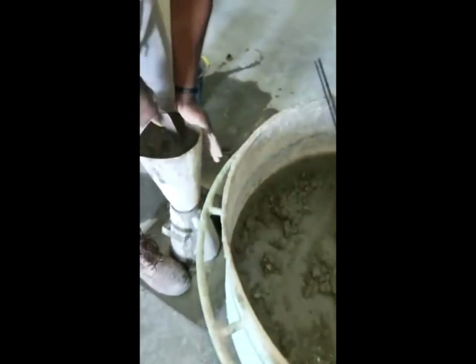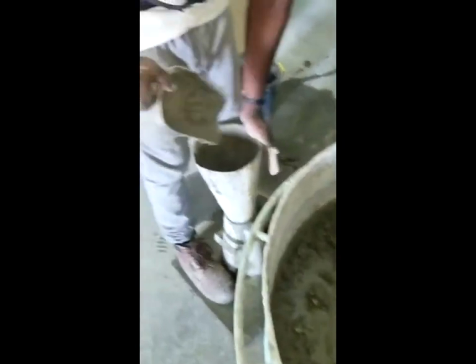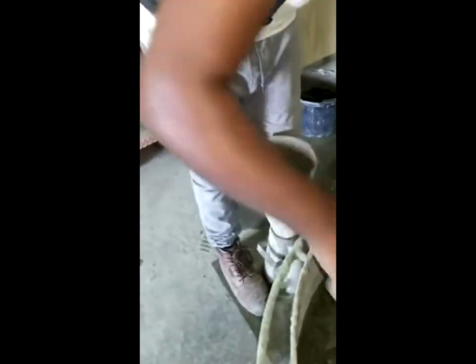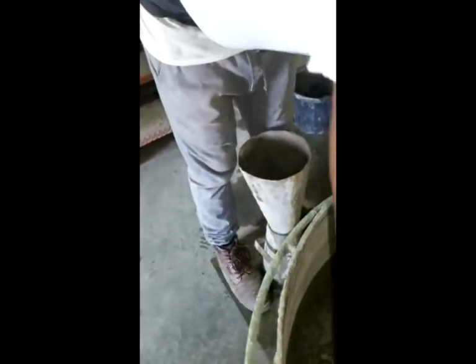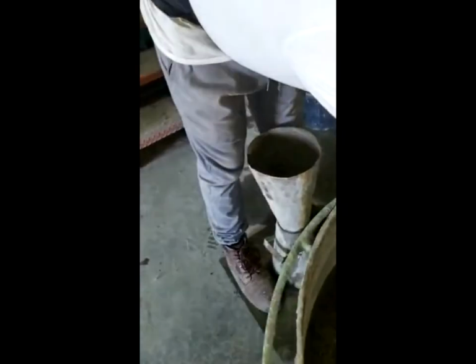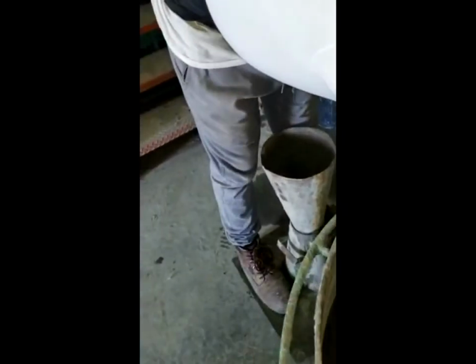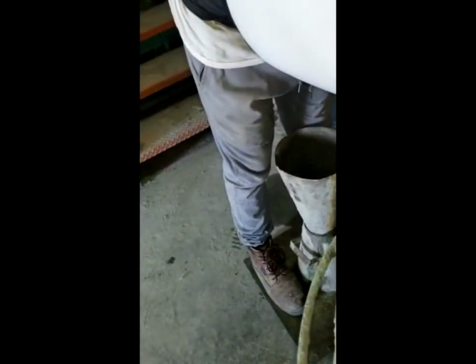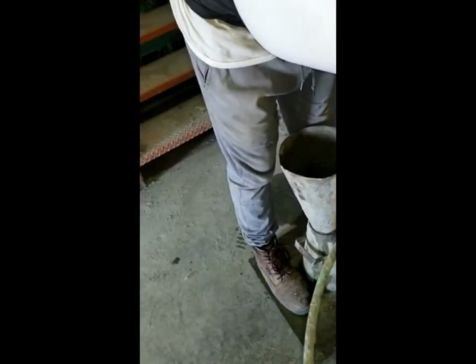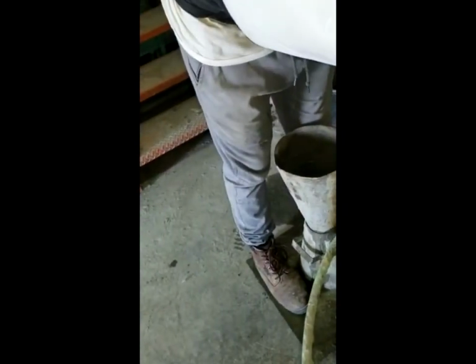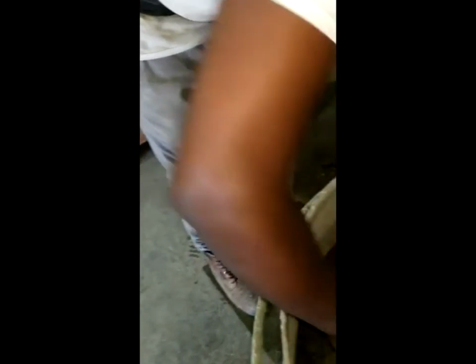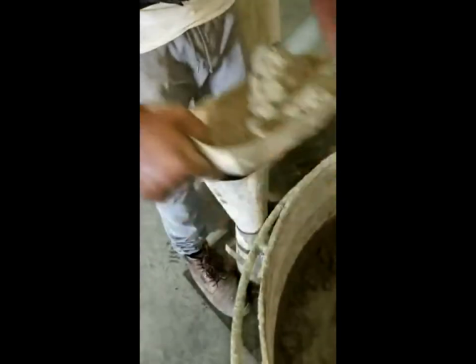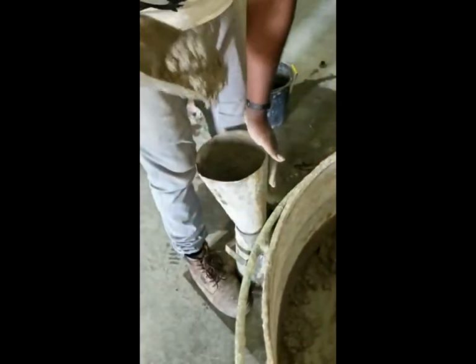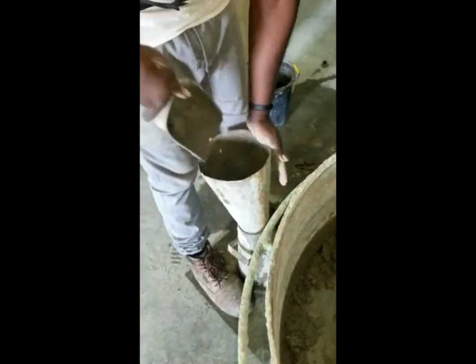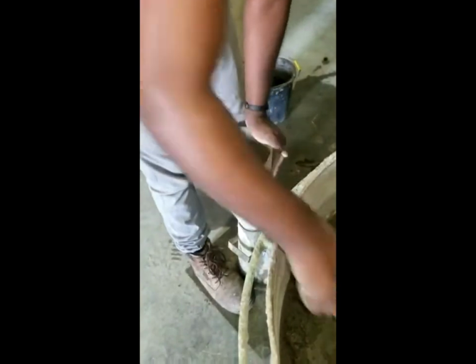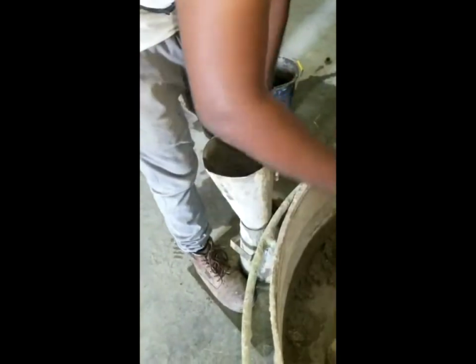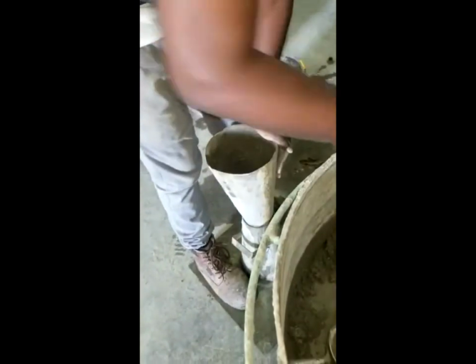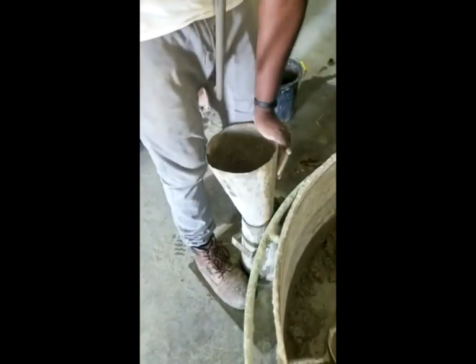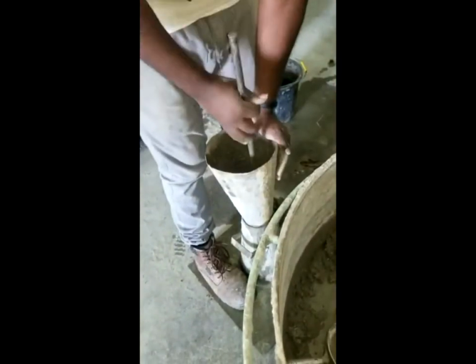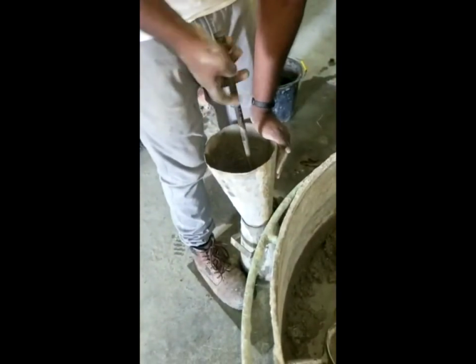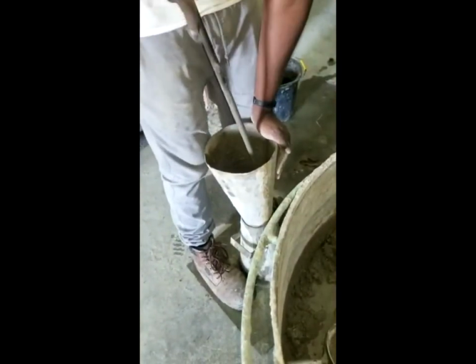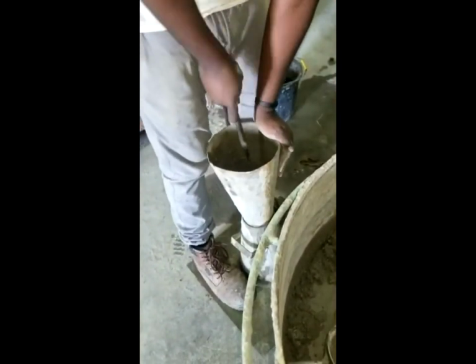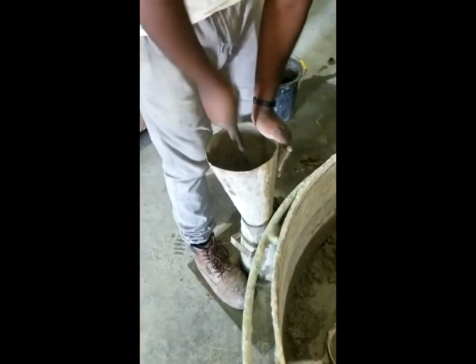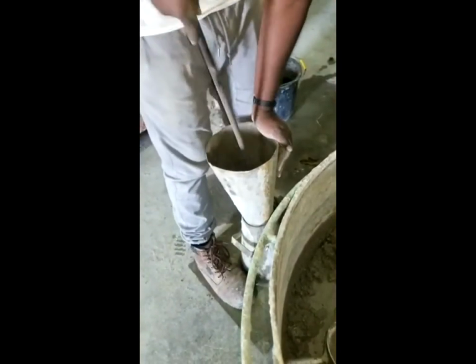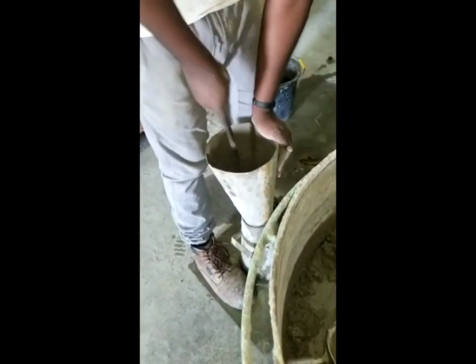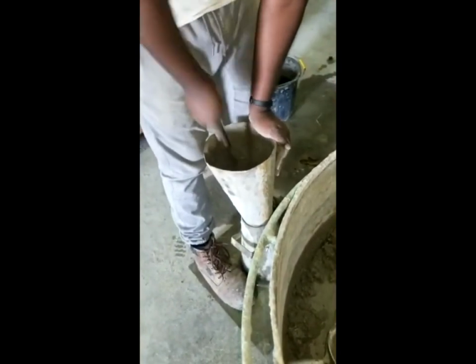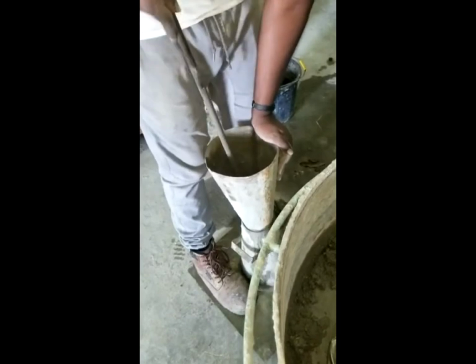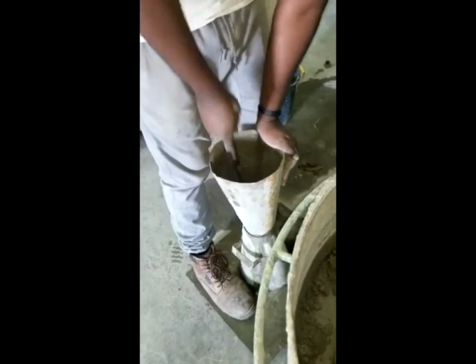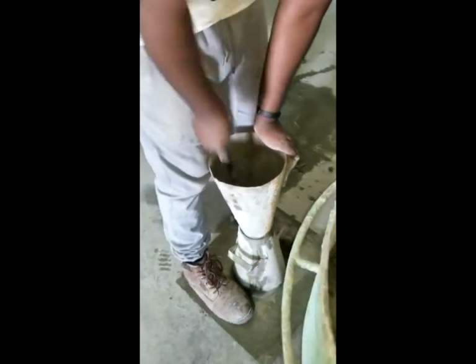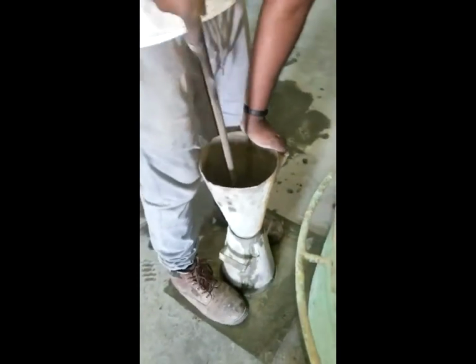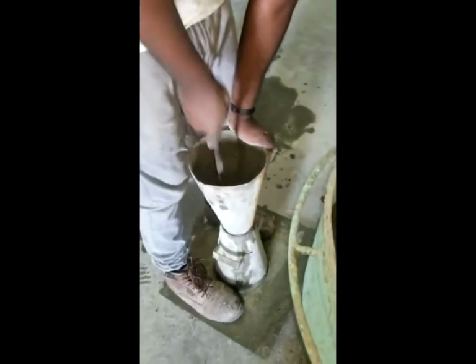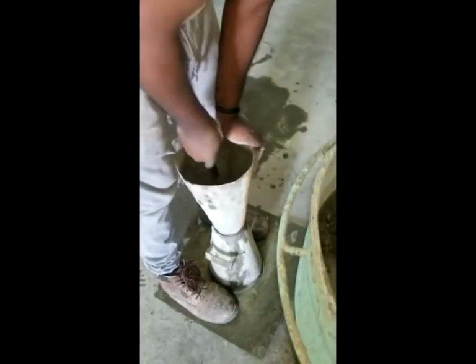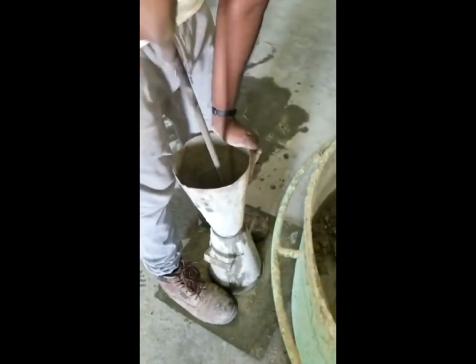And finally, the last layer, tamped 25 times, ensuring that layer two is penetrated.